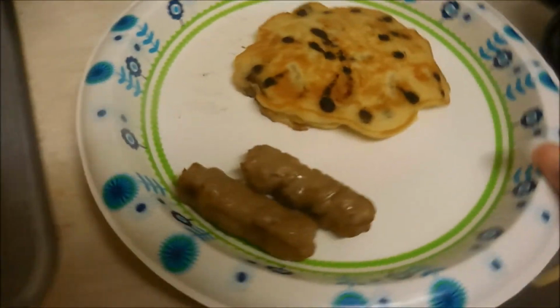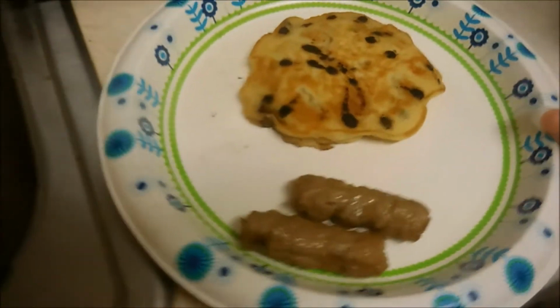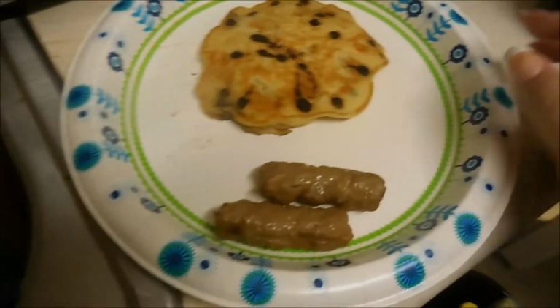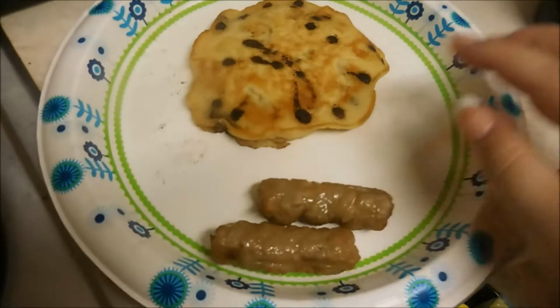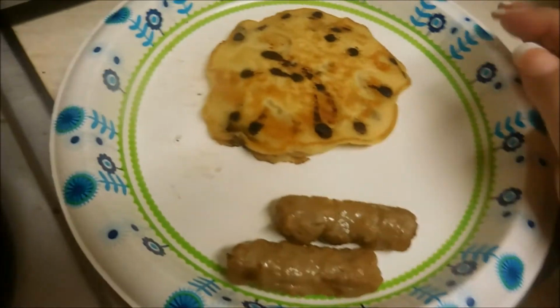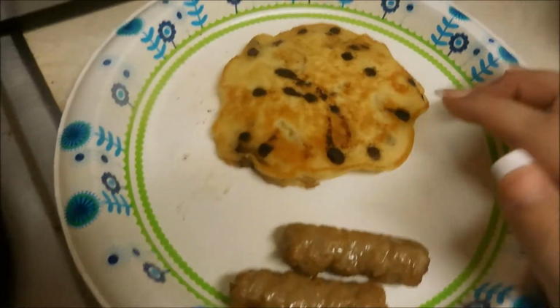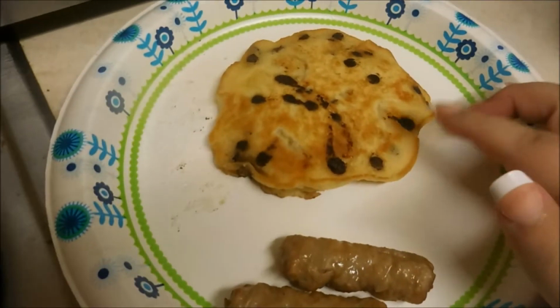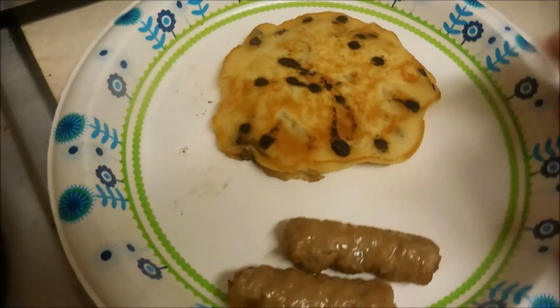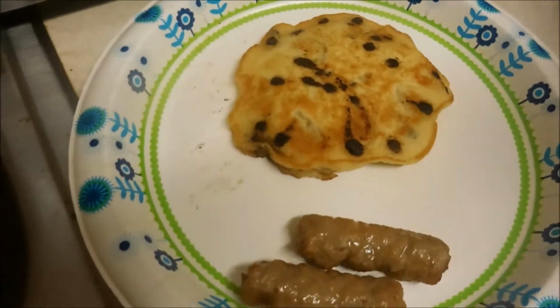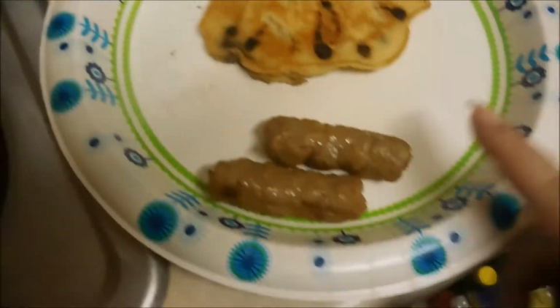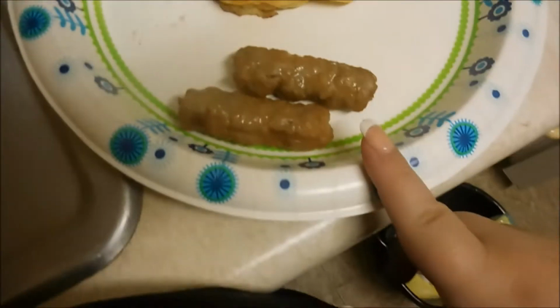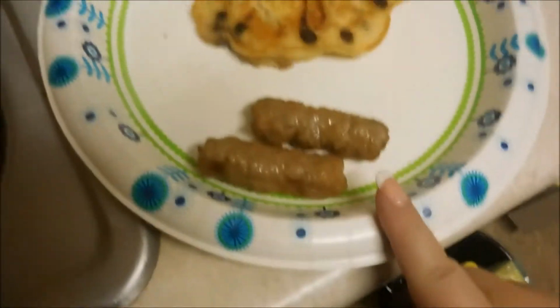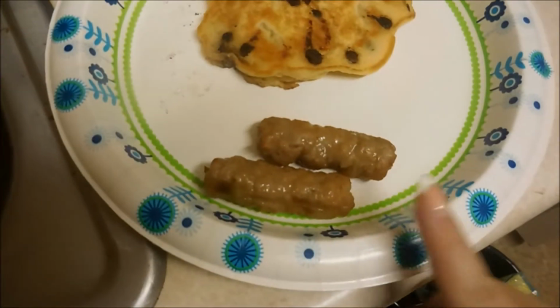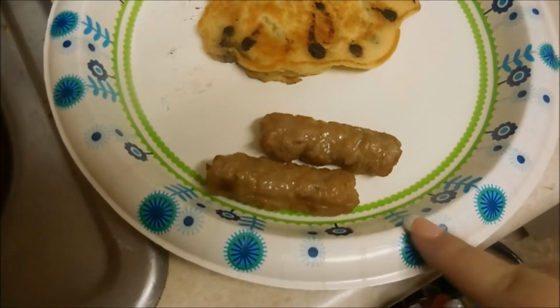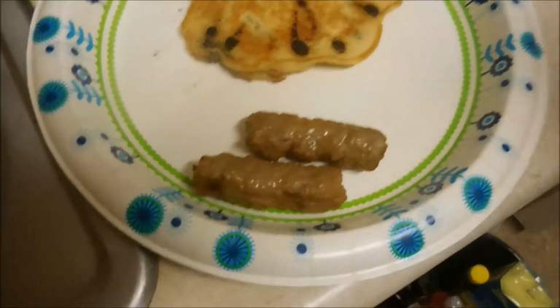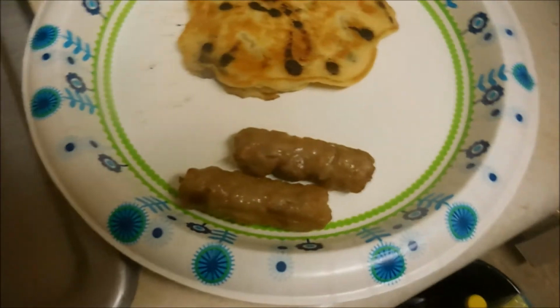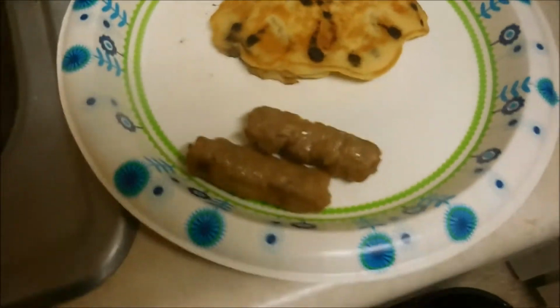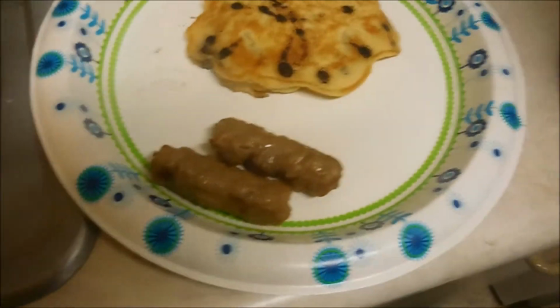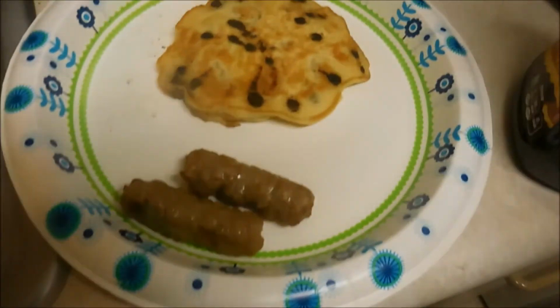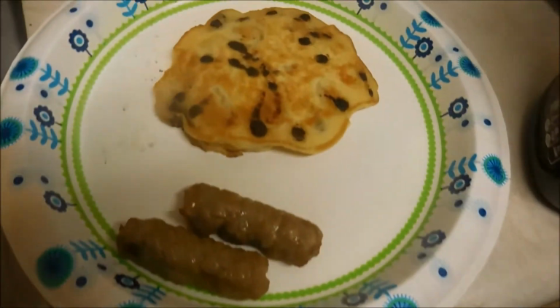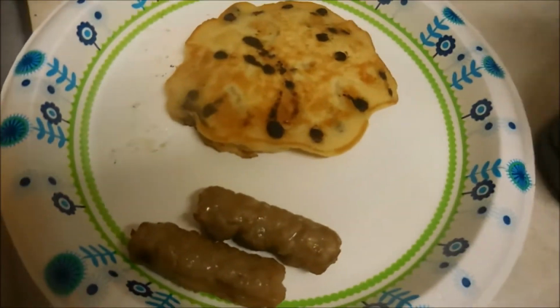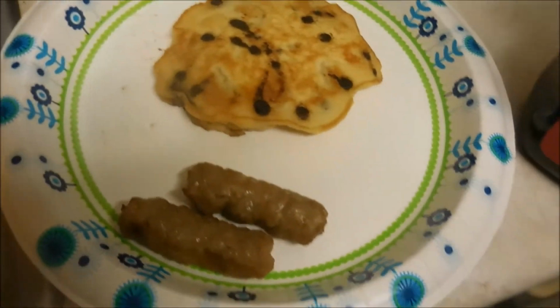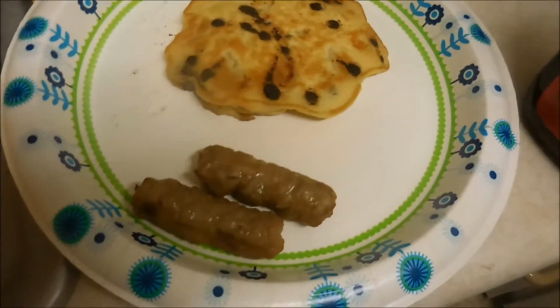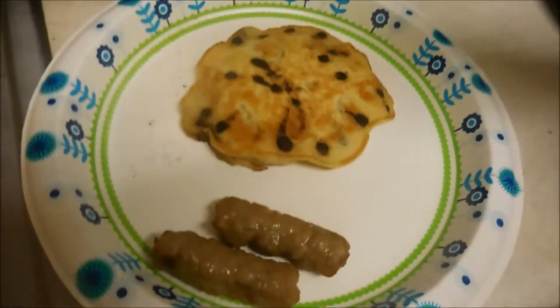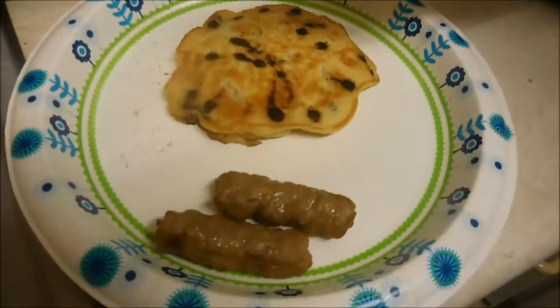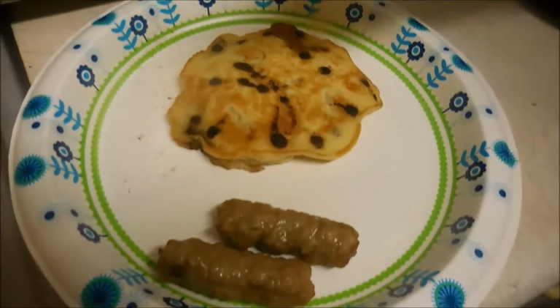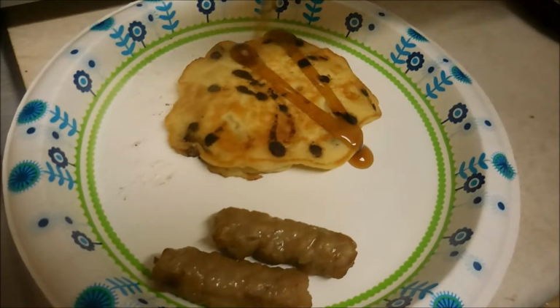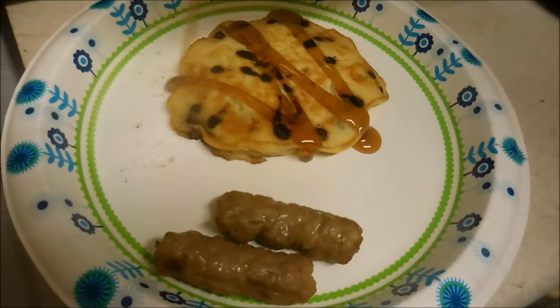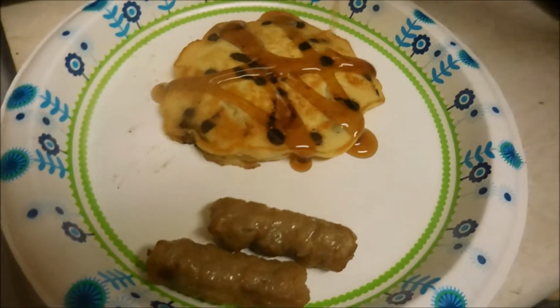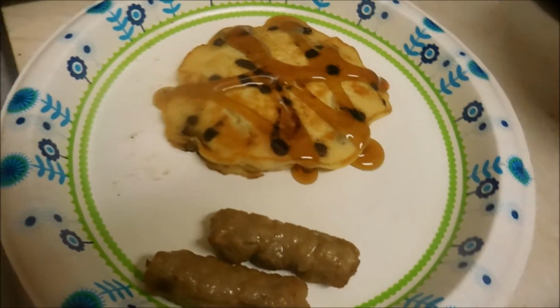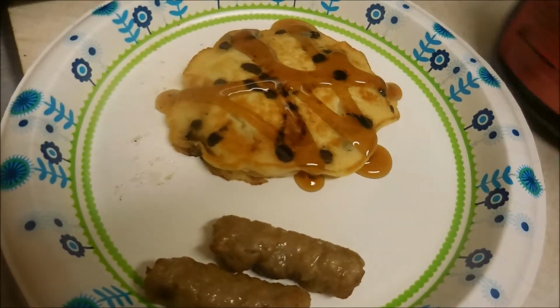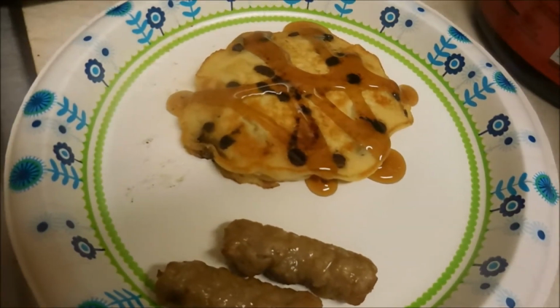Alright, we're having what I call chunky monkey pancakes. They are just instant pancakes mixed with mini chocolate chips and banana cut up in it. And then we have some maple turkey sausage on the side, and syrup. That is what we're having for breakfast.